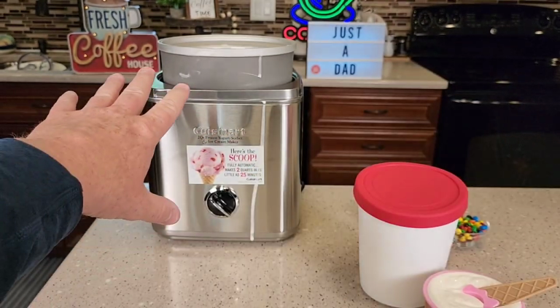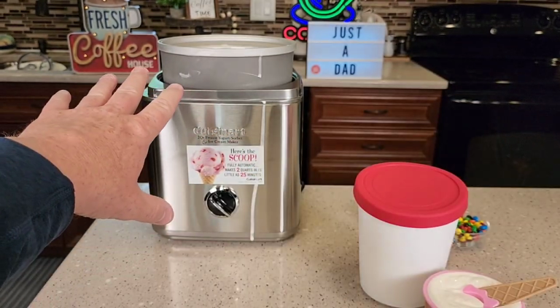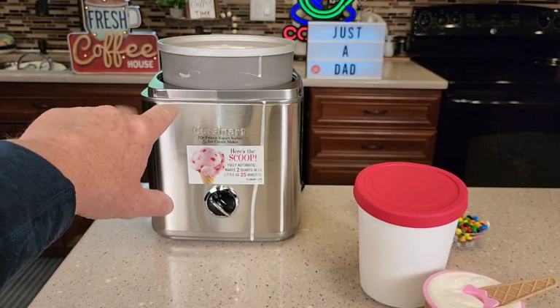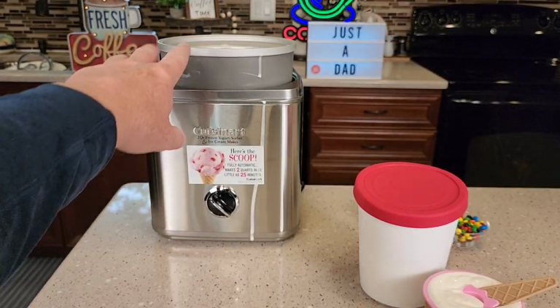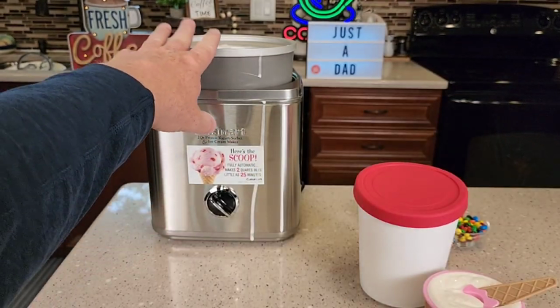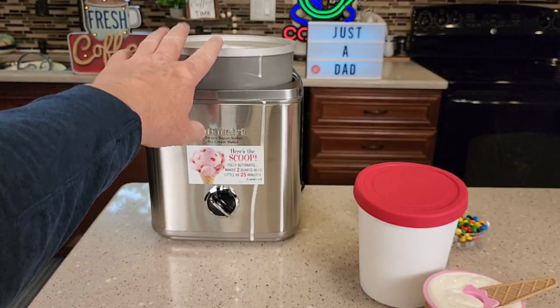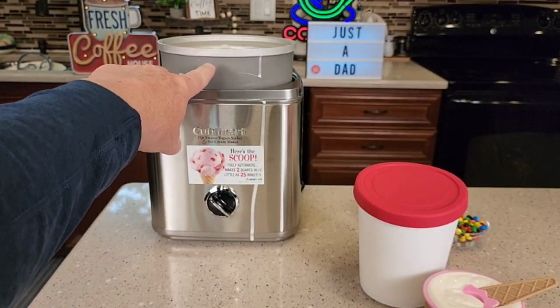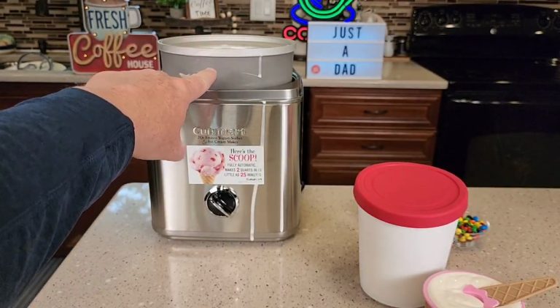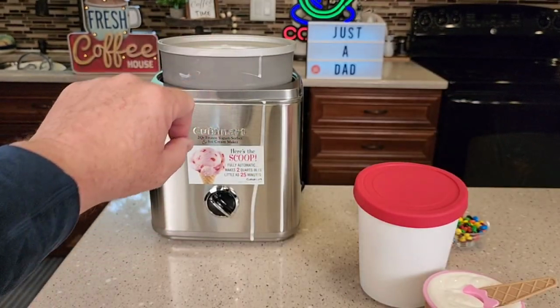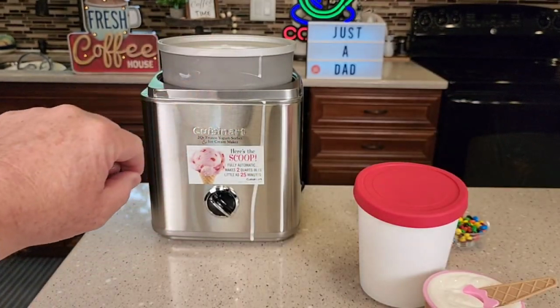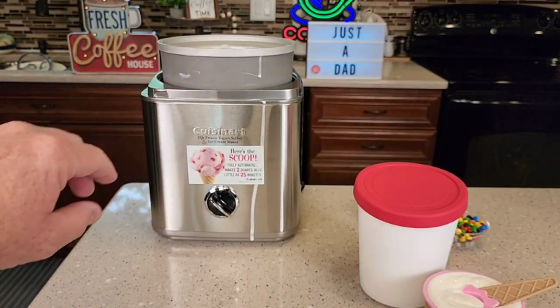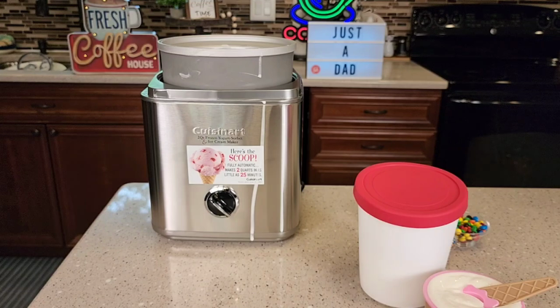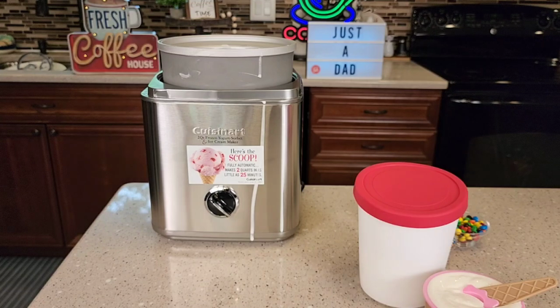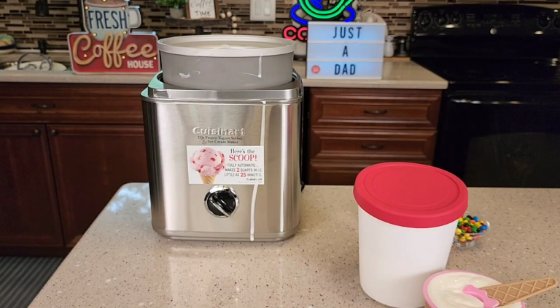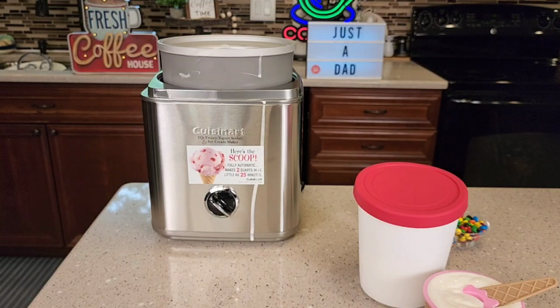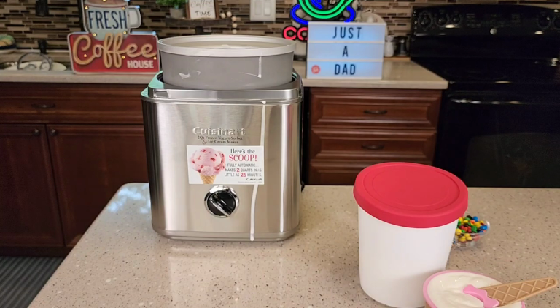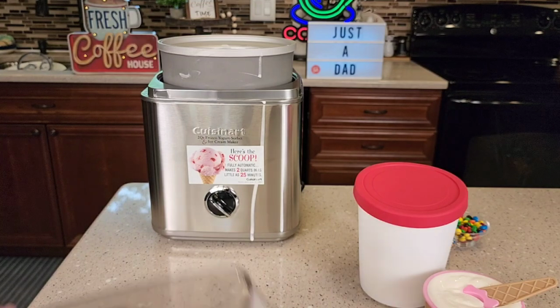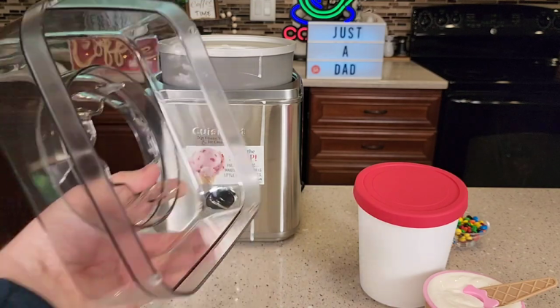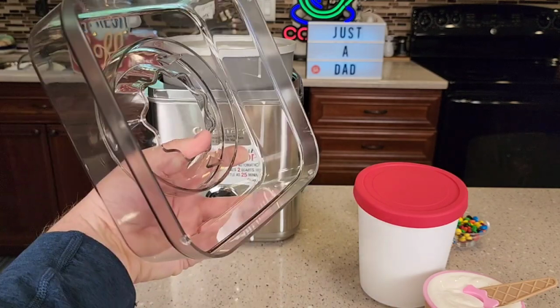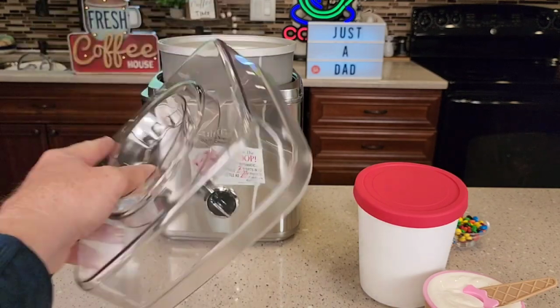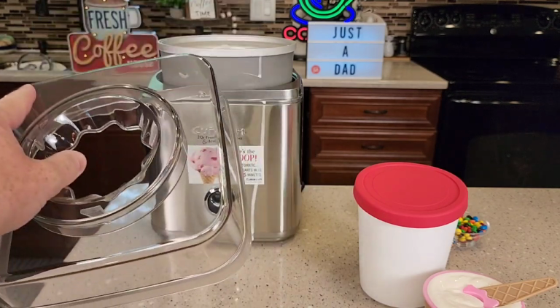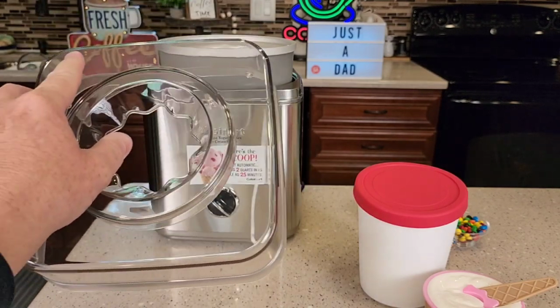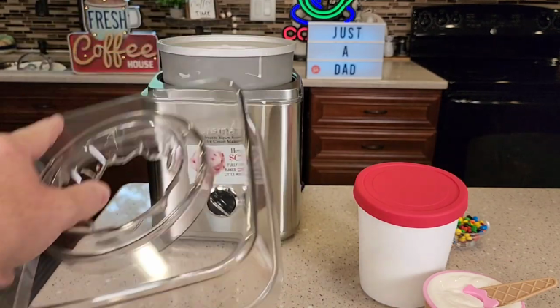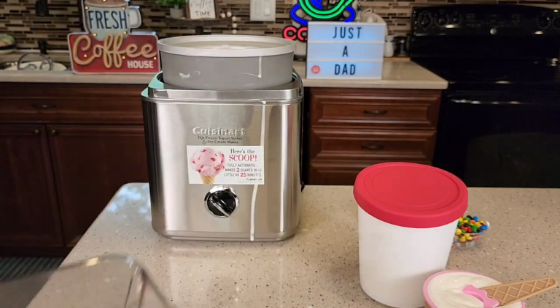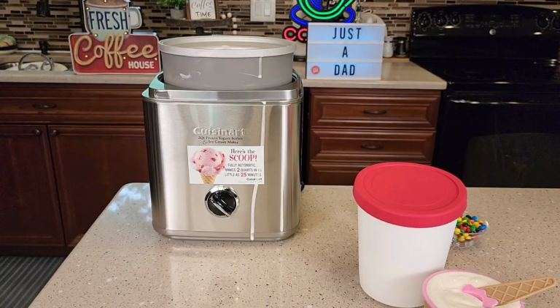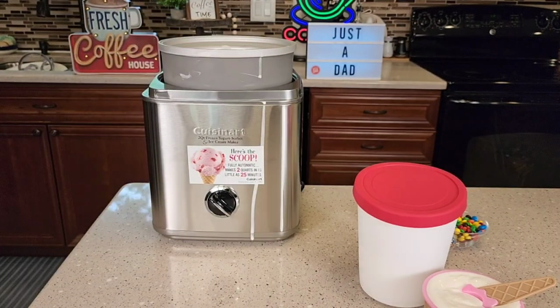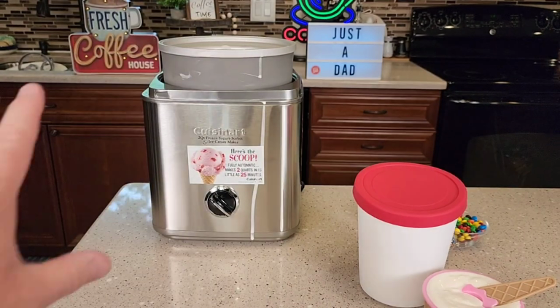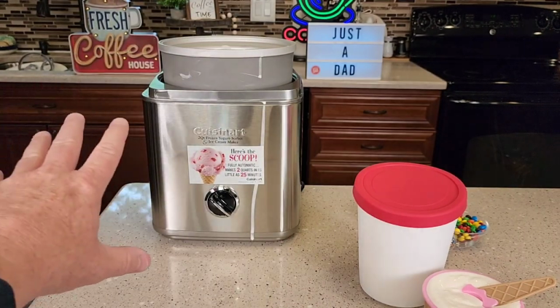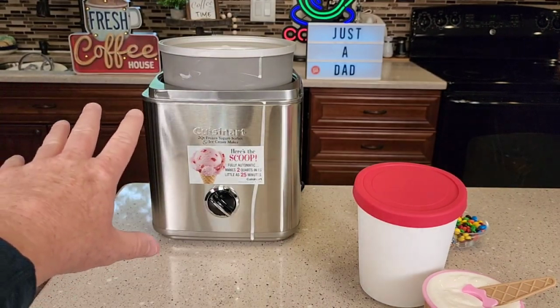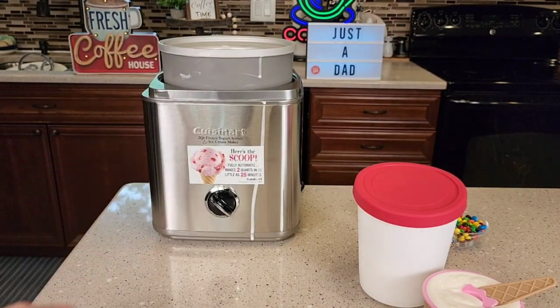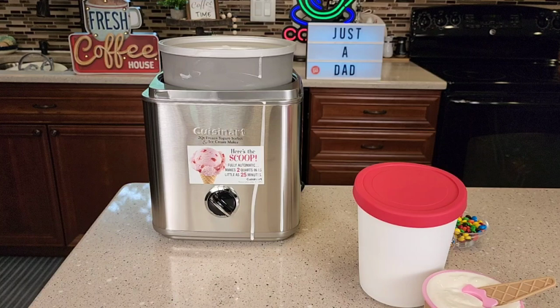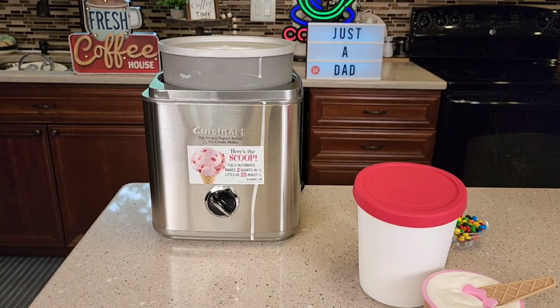Cleanup is relatively easy. You're going to have to clean this — you cannot put that in the dishwasher. It just says to wash everything by hand. This one does make a lot of ice cream.